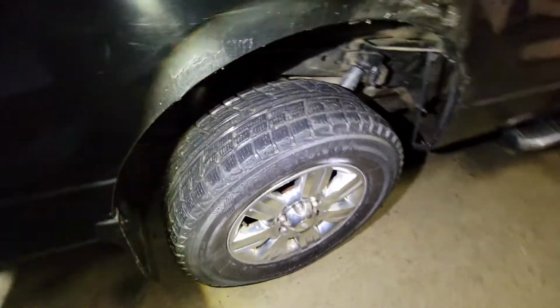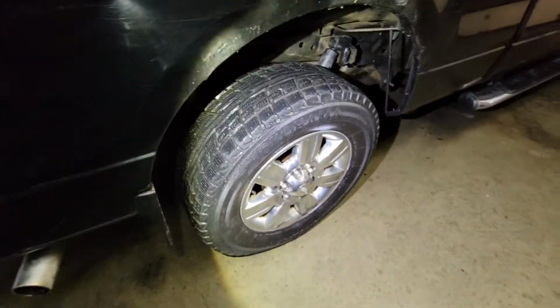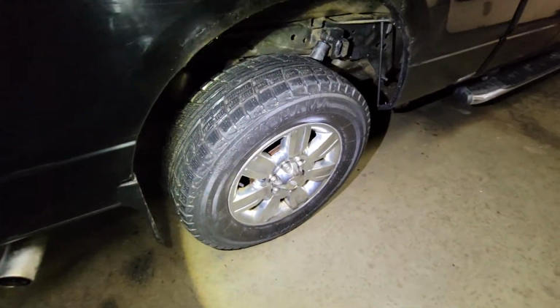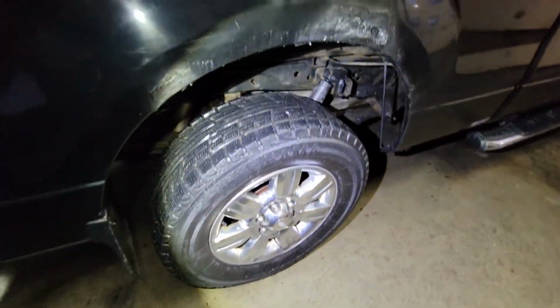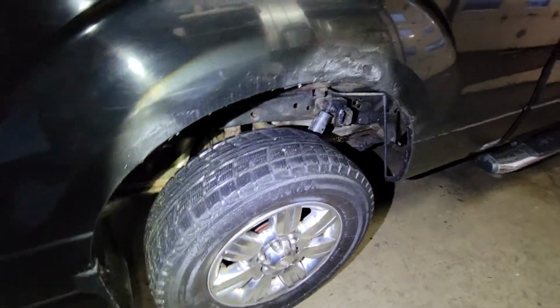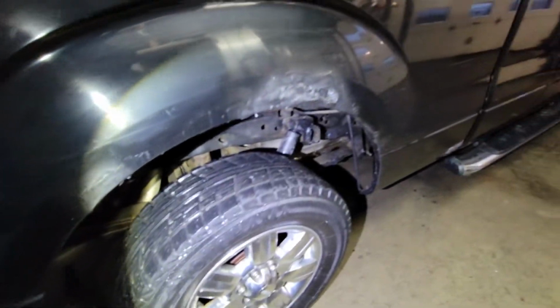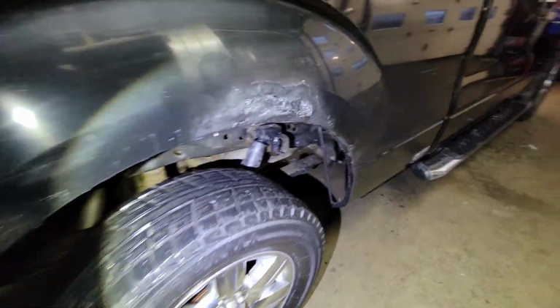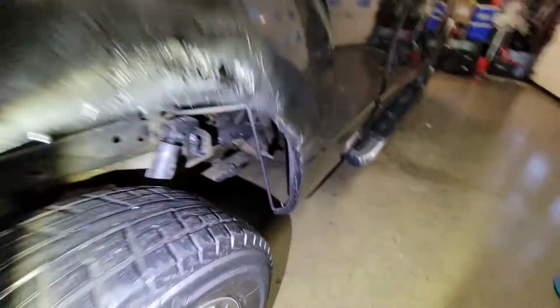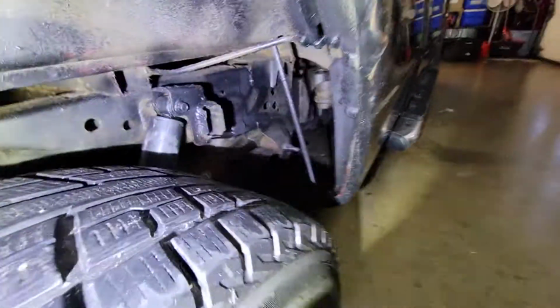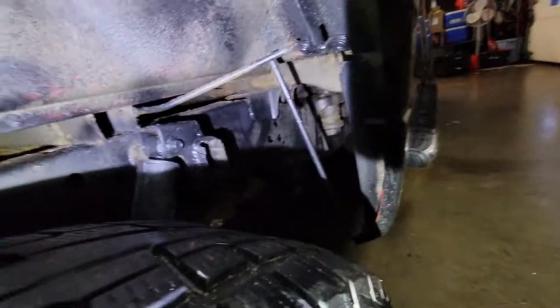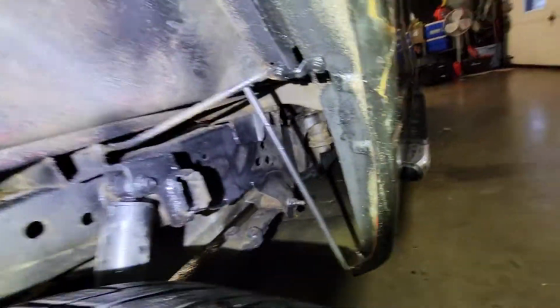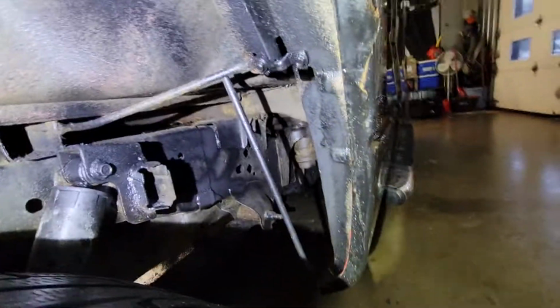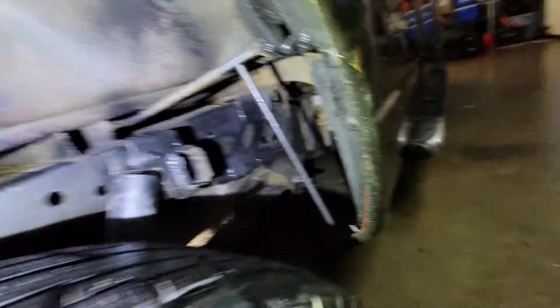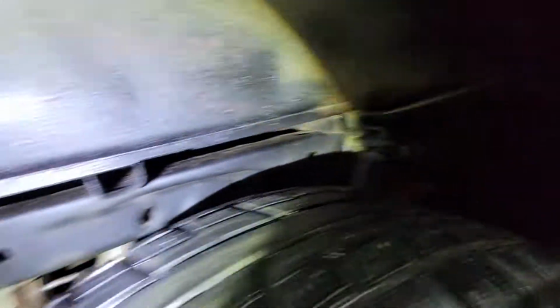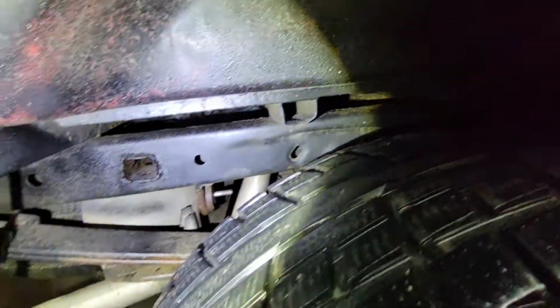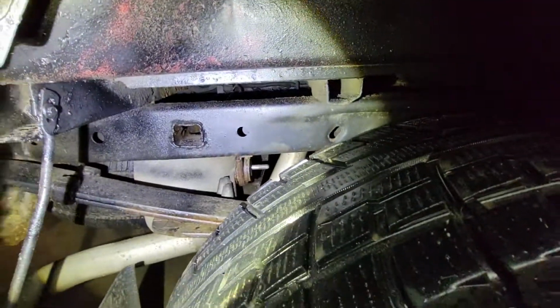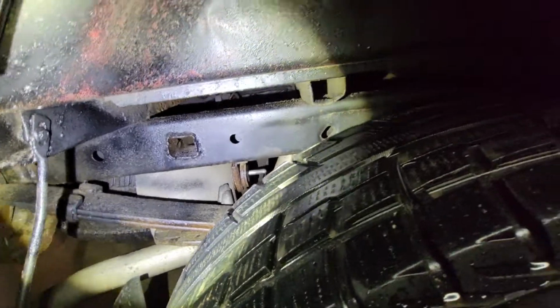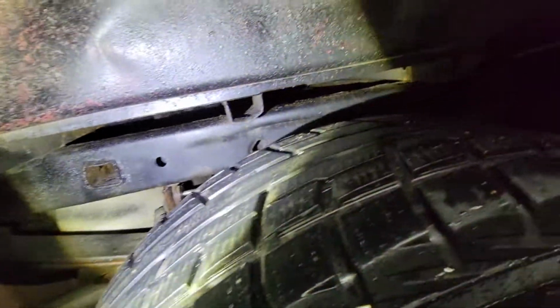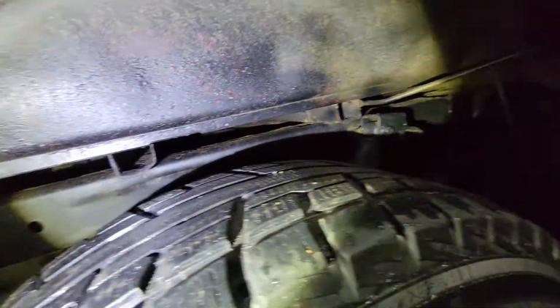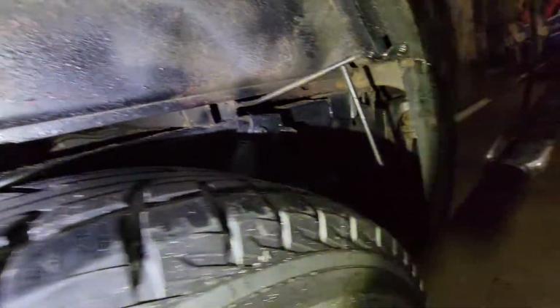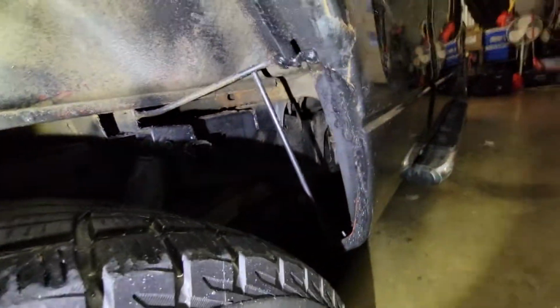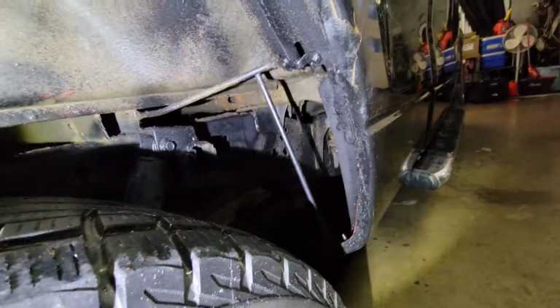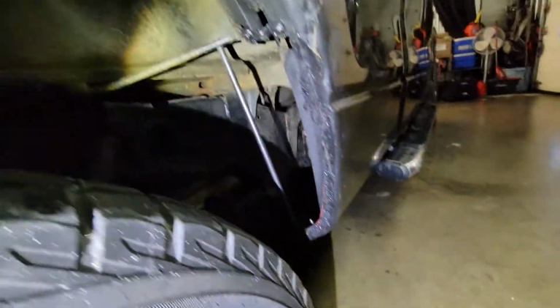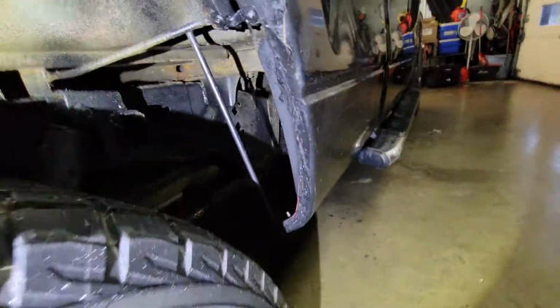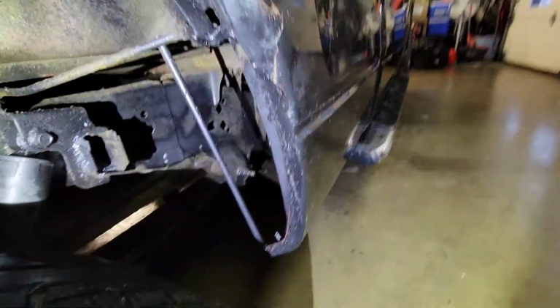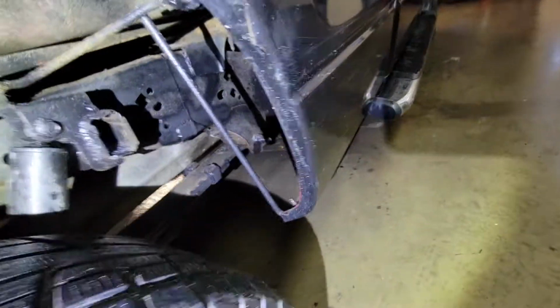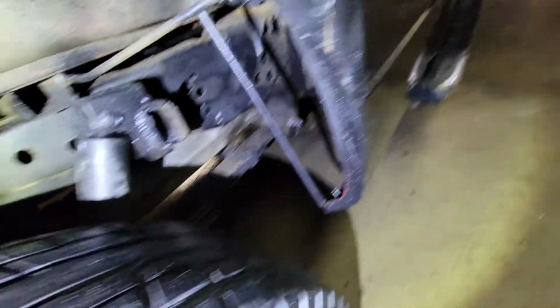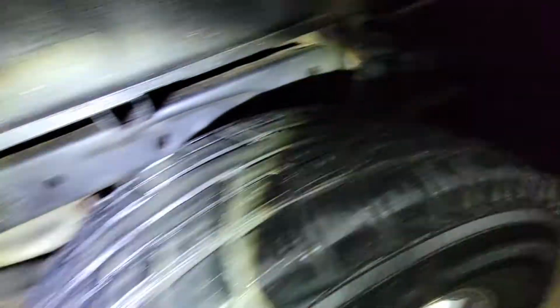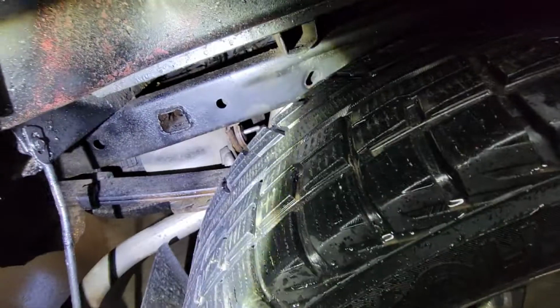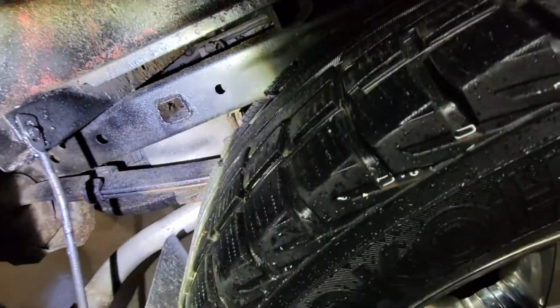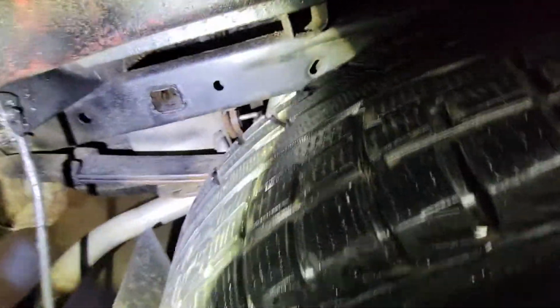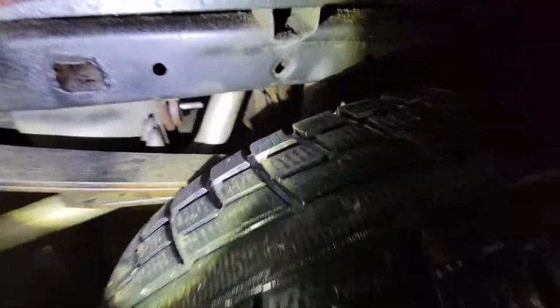Here you have a little bit of rust that's been covered up. The tires are Yokohama — they are winter tires. You can see the chassis in the back is not bad, just the wheel wells. Leaf springs are okay here.